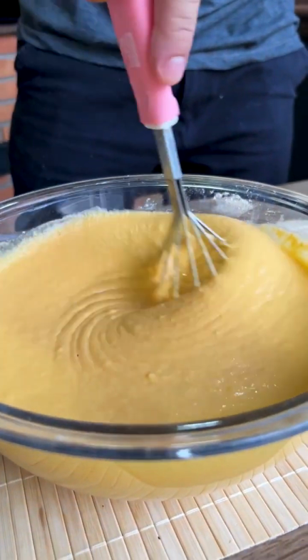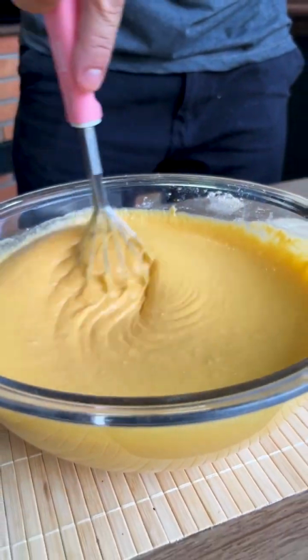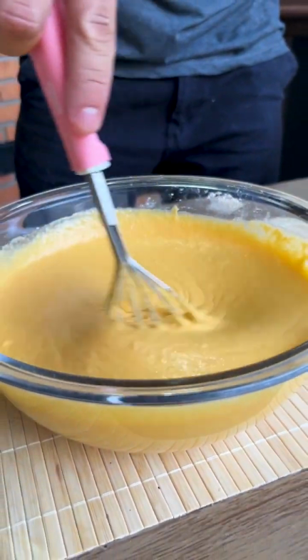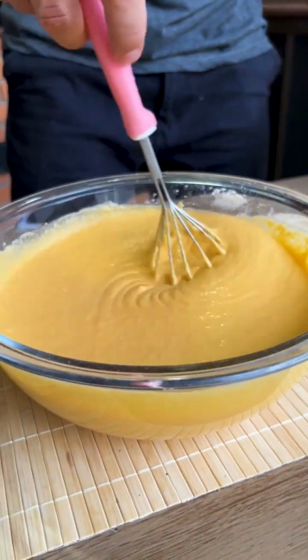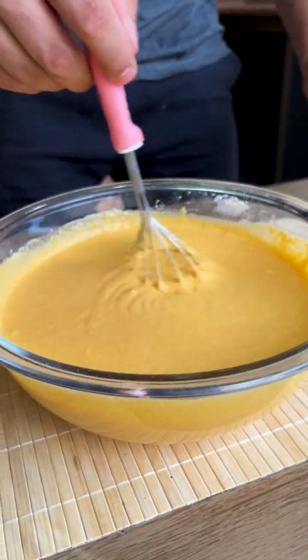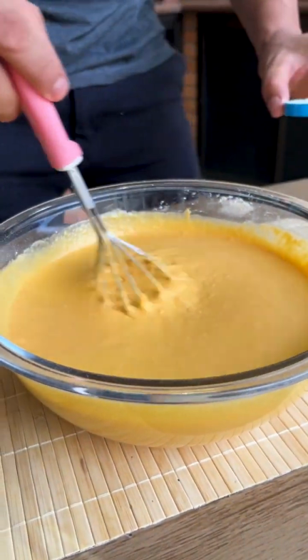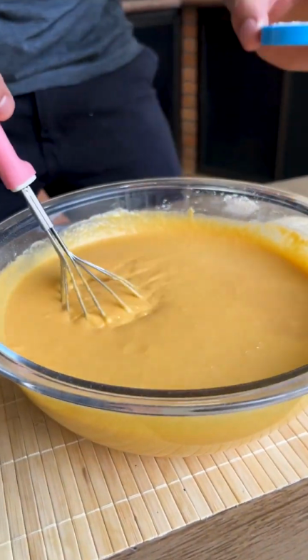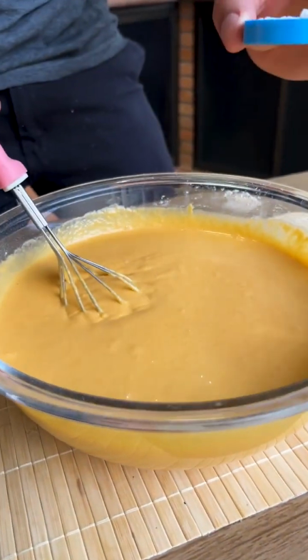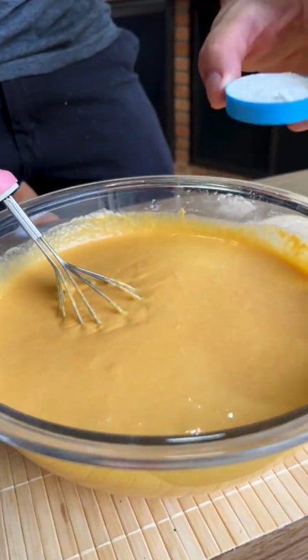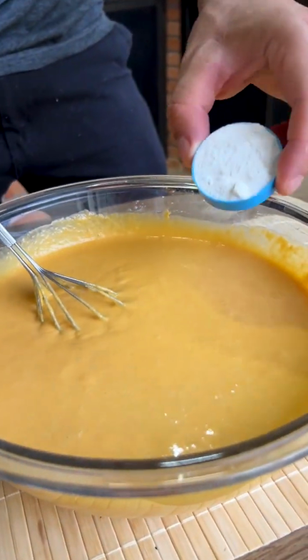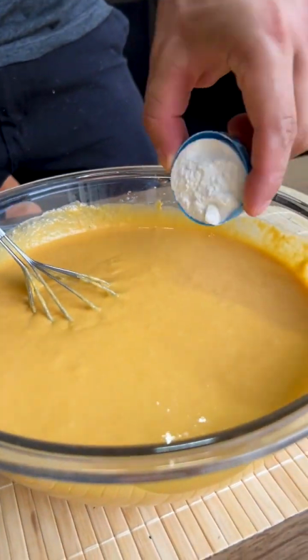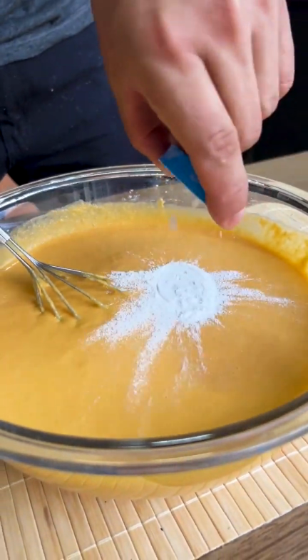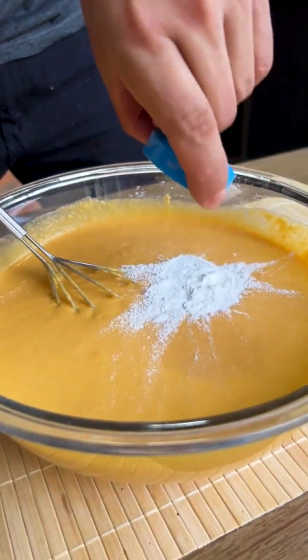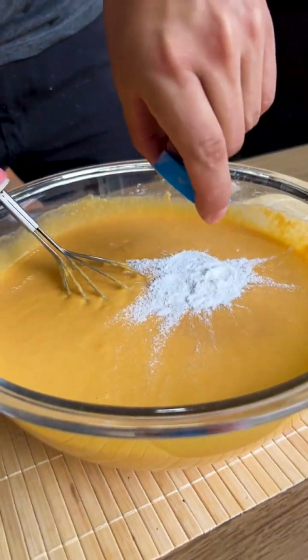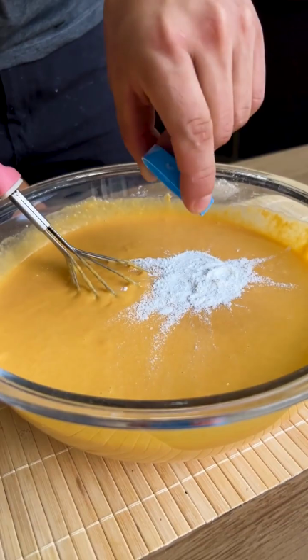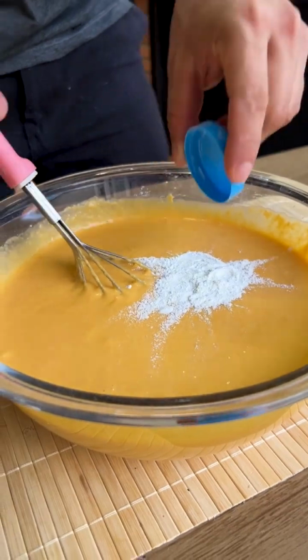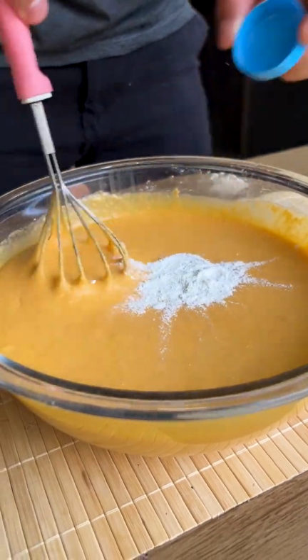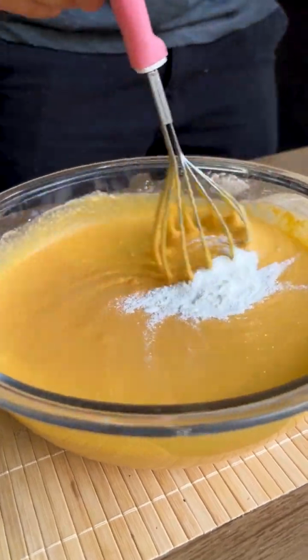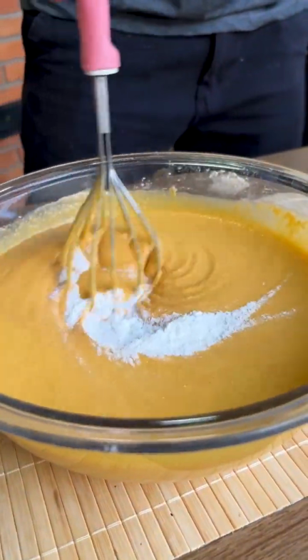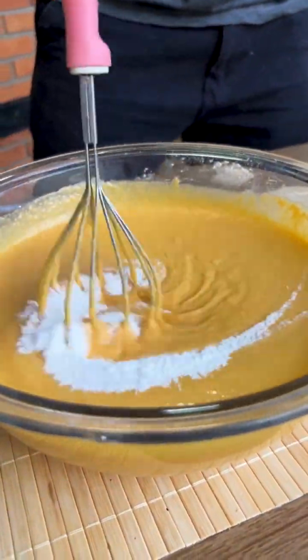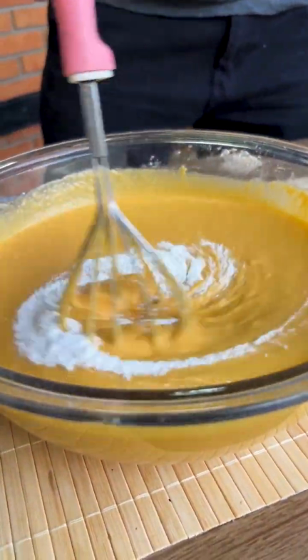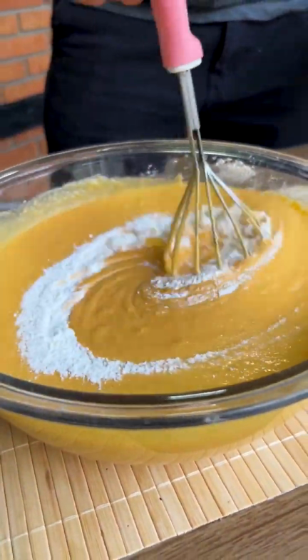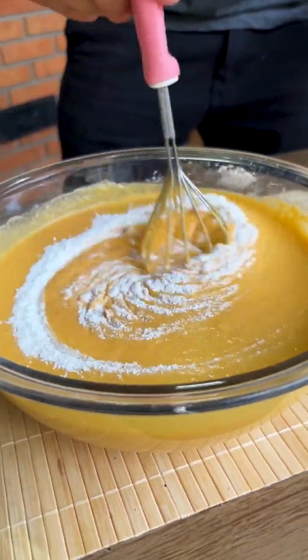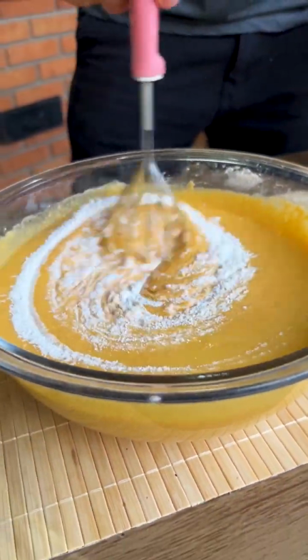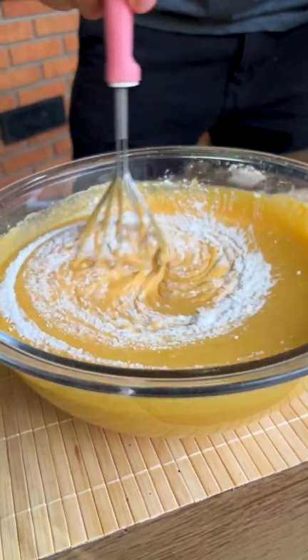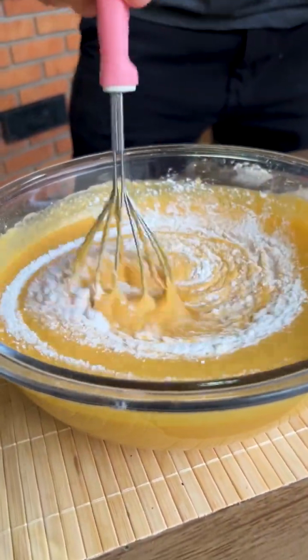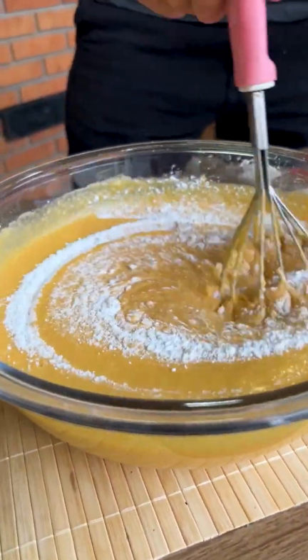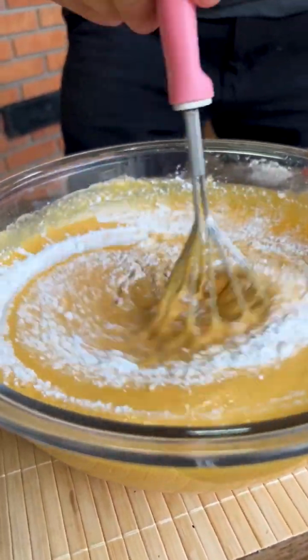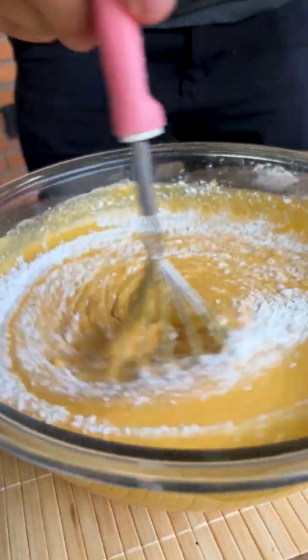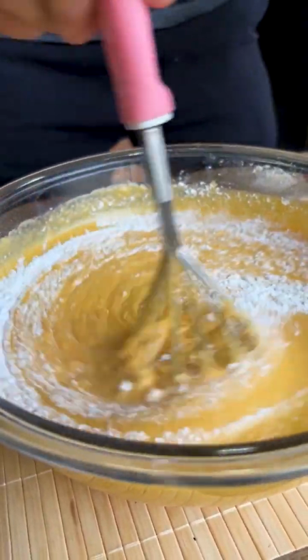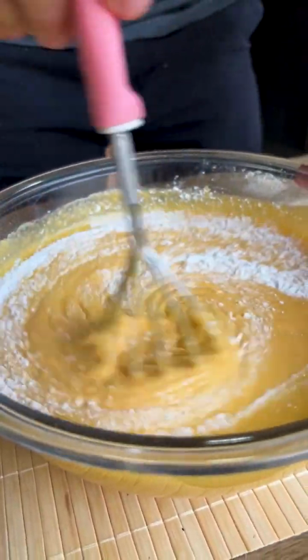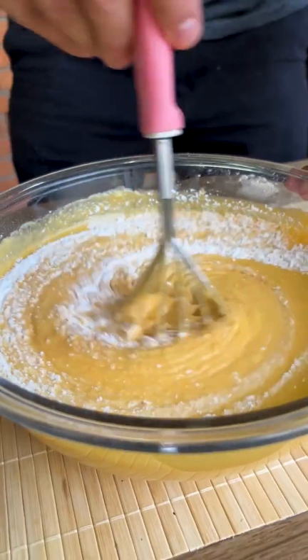We've already mixed the wheat flour very well and now I'm going to put a tablespoon of baking powder and mix it briefly, just until the yeast dissolves in the dough.